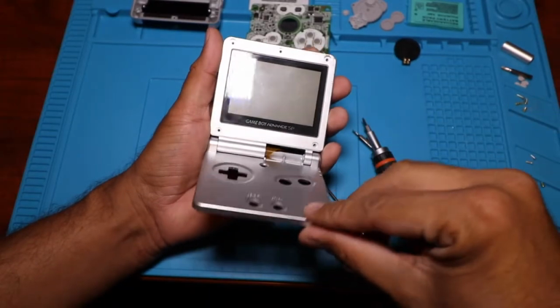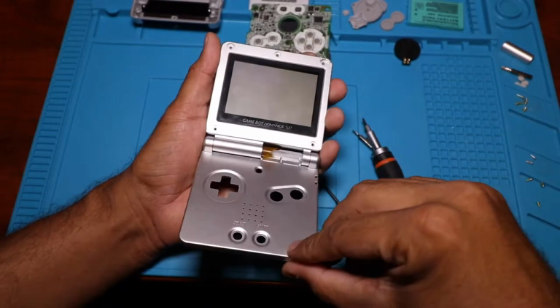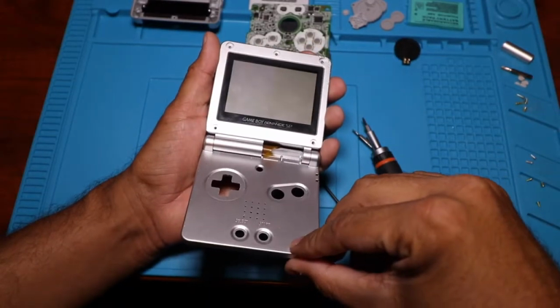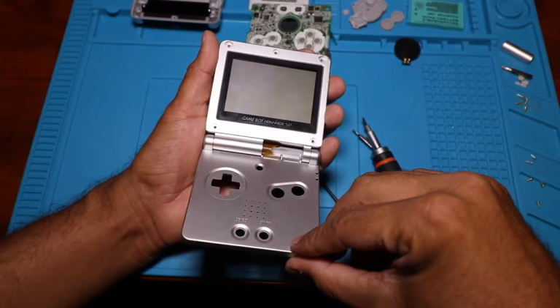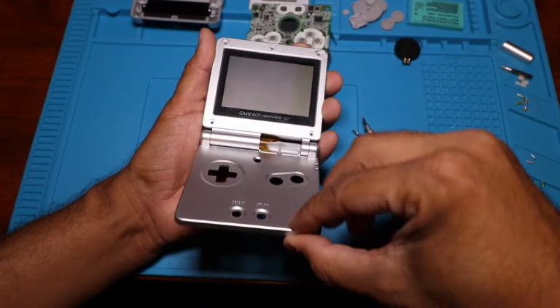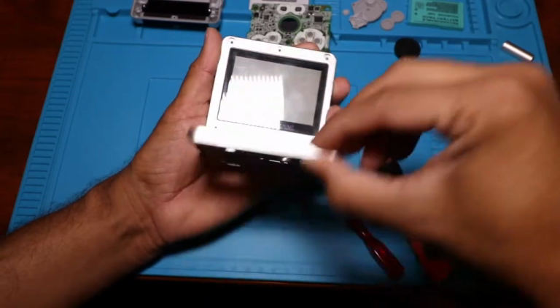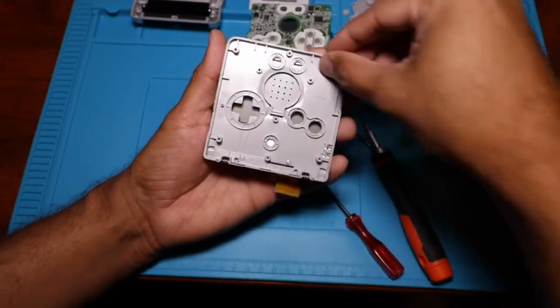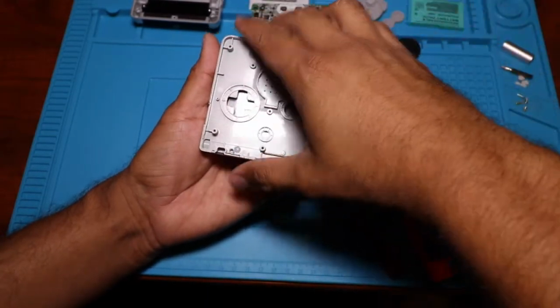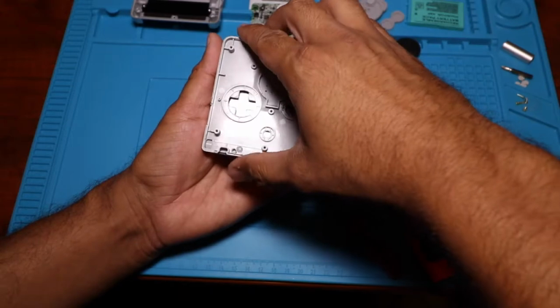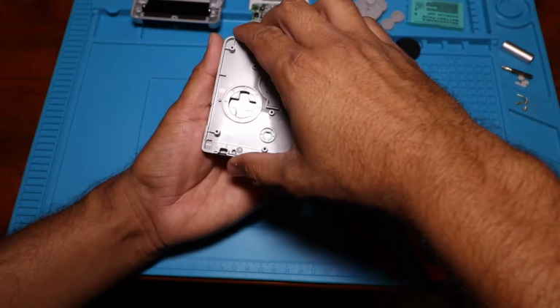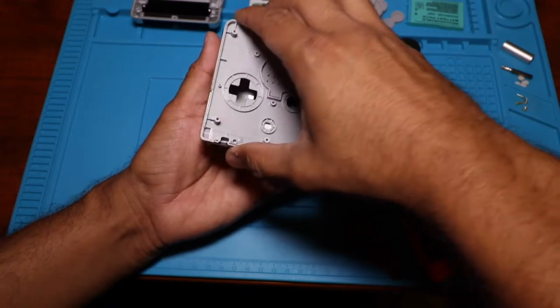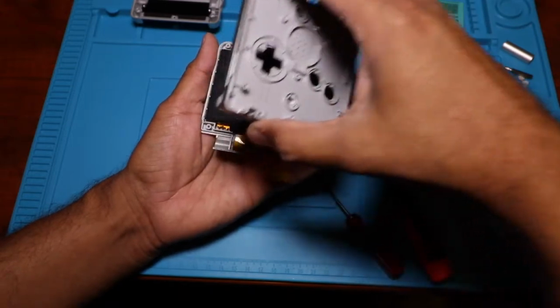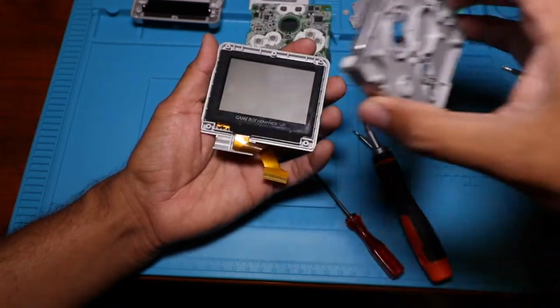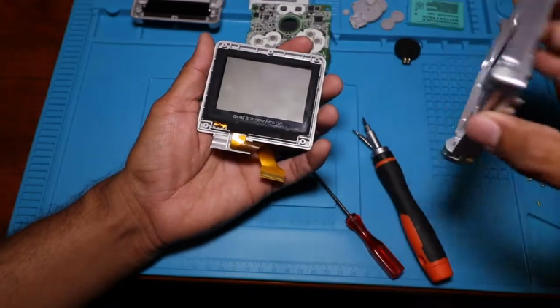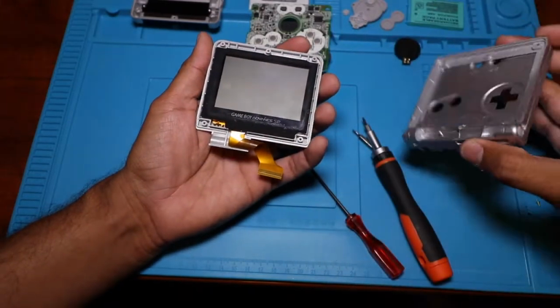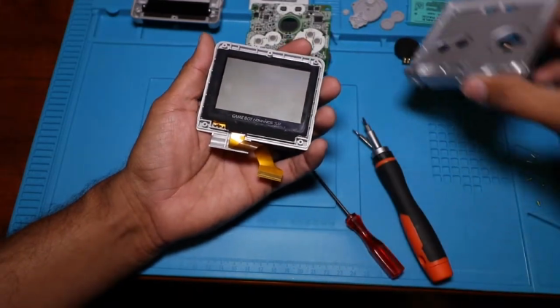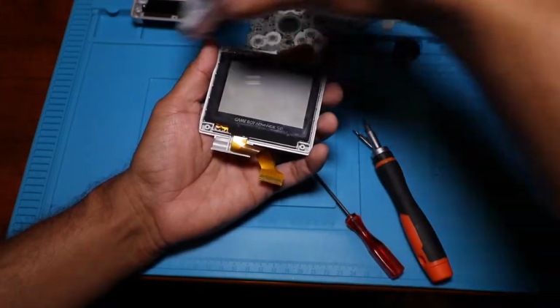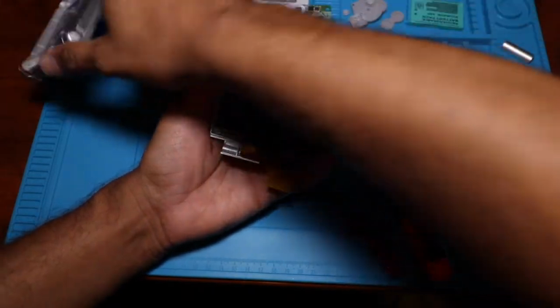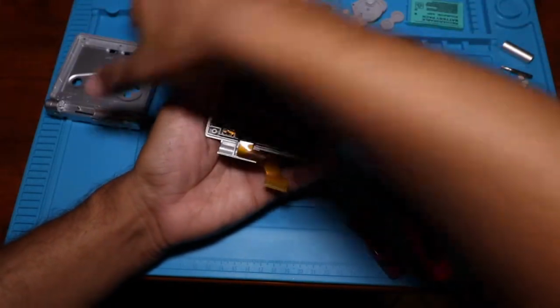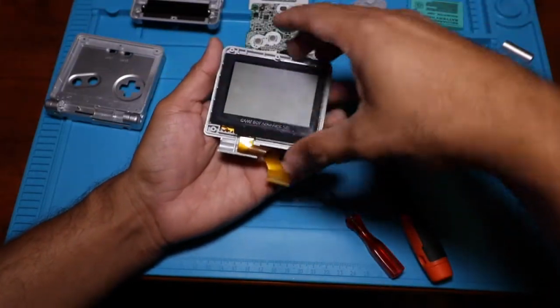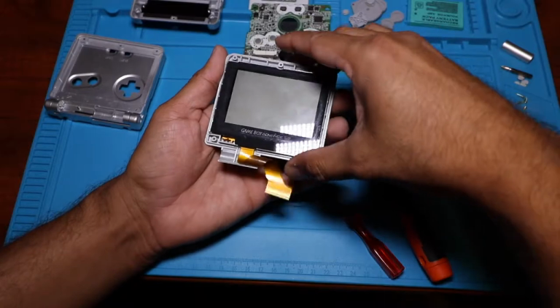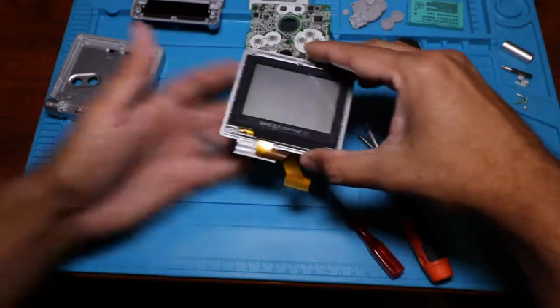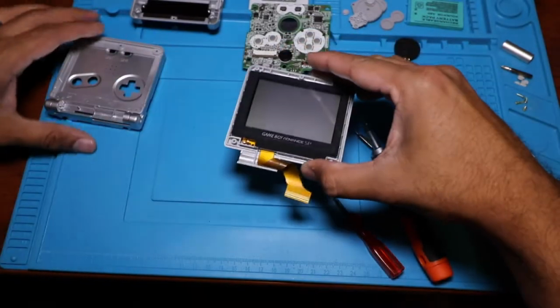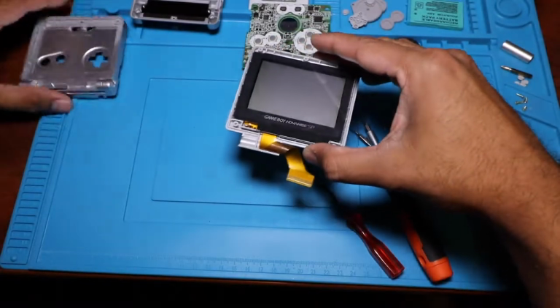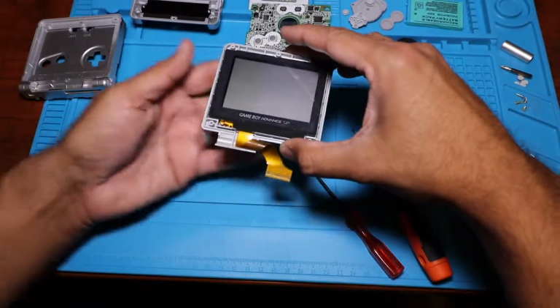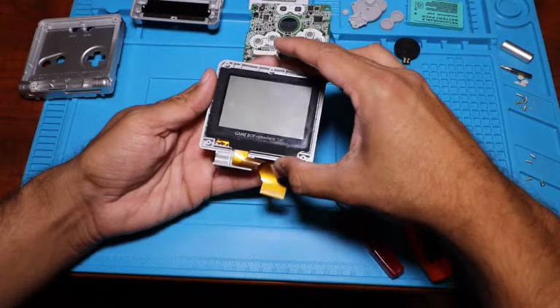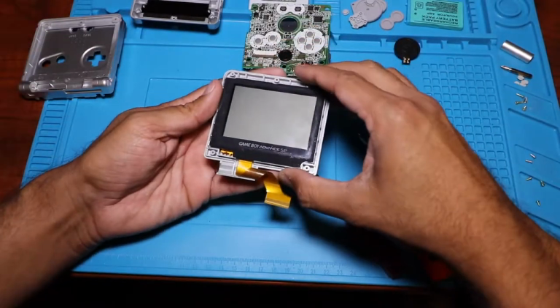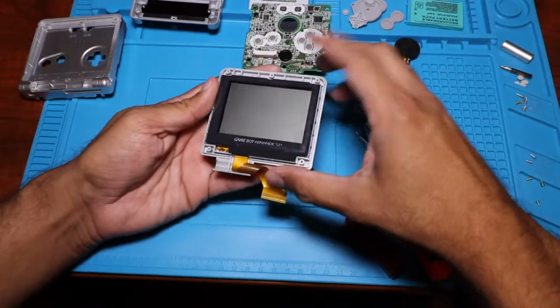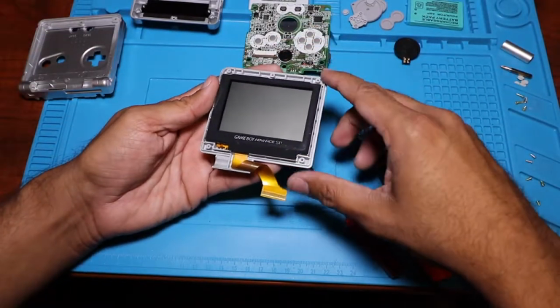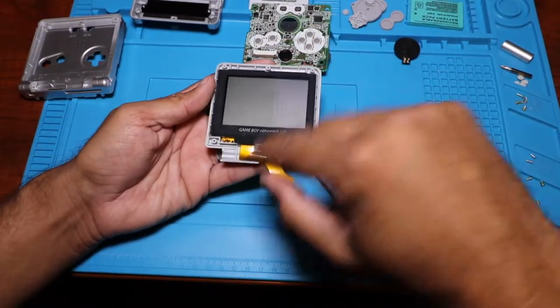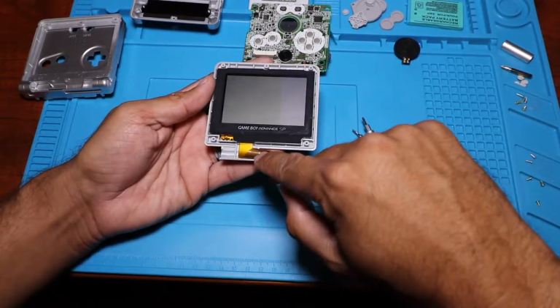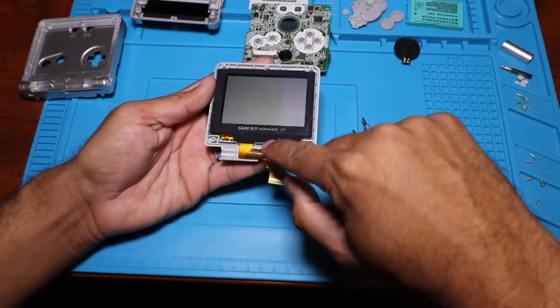The next step is pretty much an easy step as long as you ran the cable through the little opening. You're just going to close it up like that, lift up, and it should come right off. And there is your screen with the cable attached.